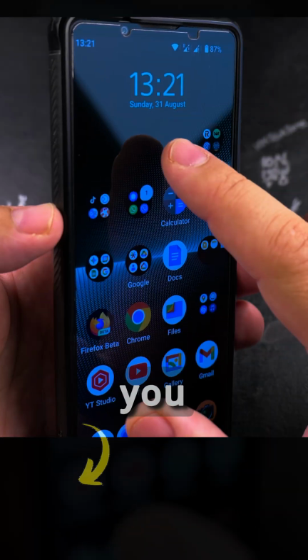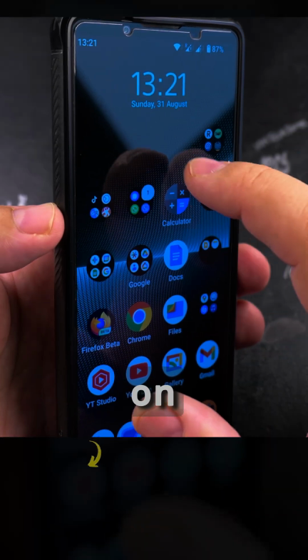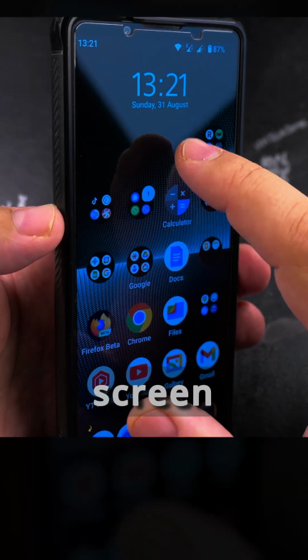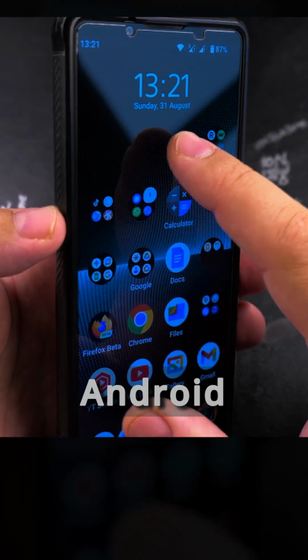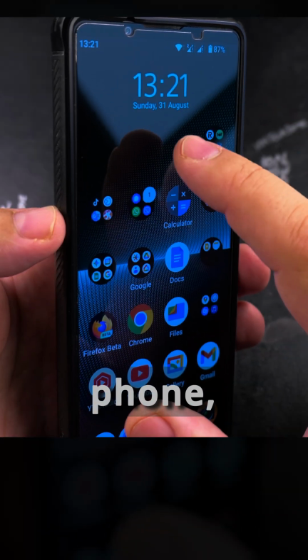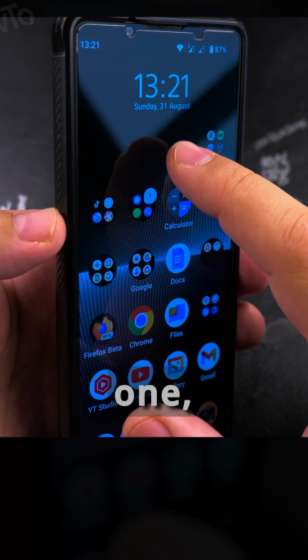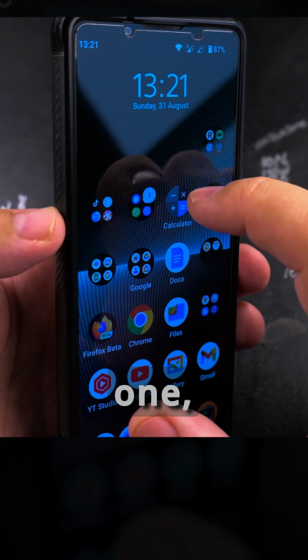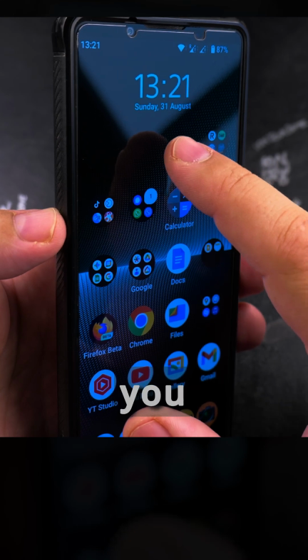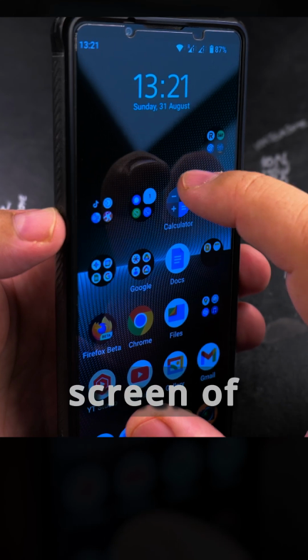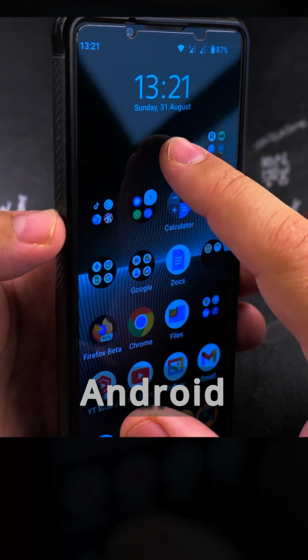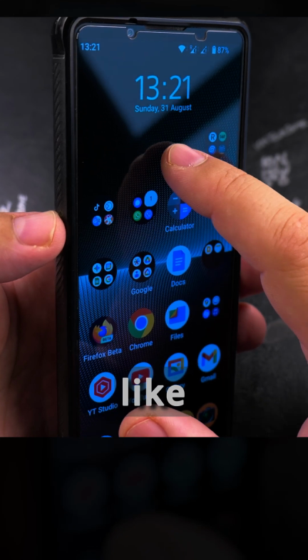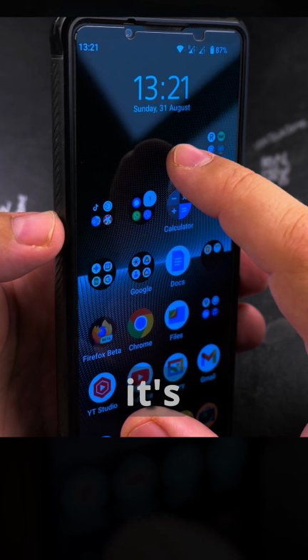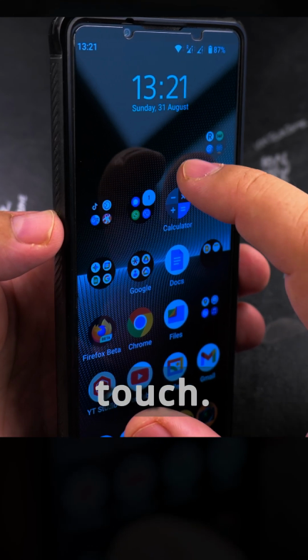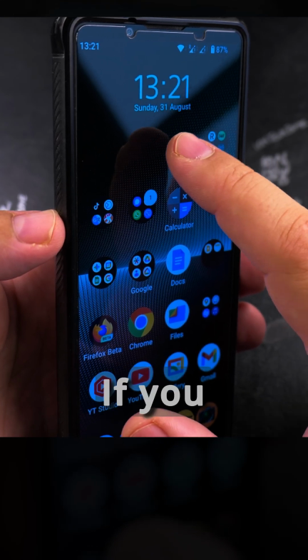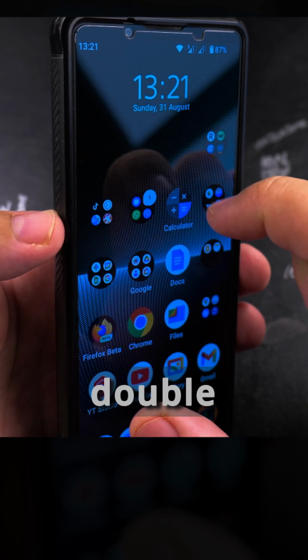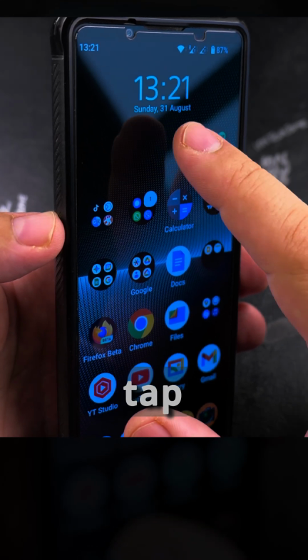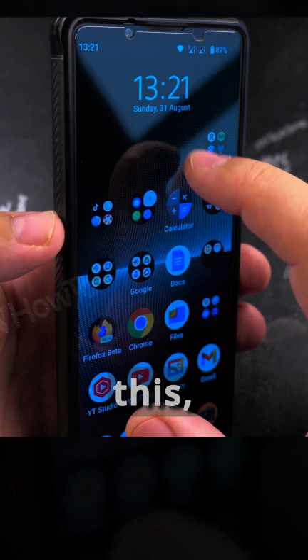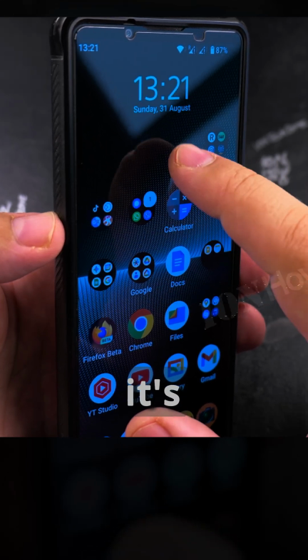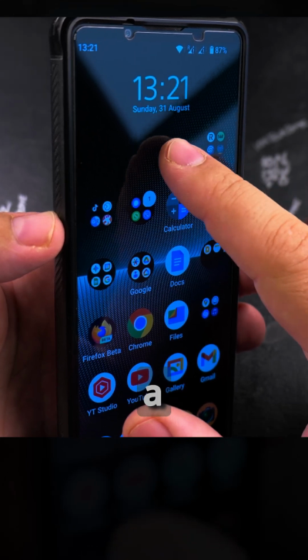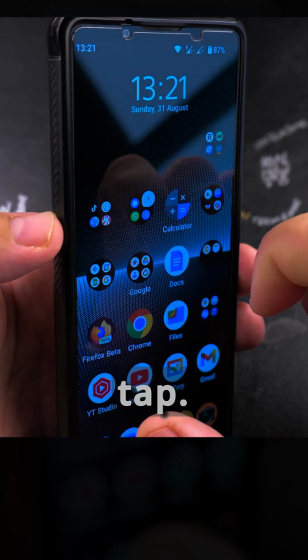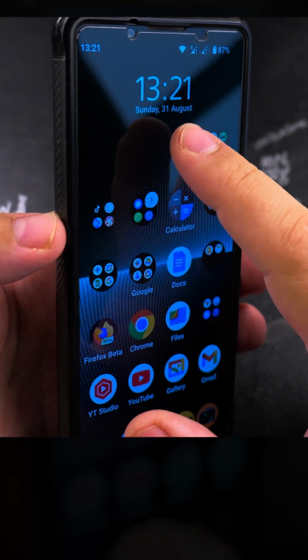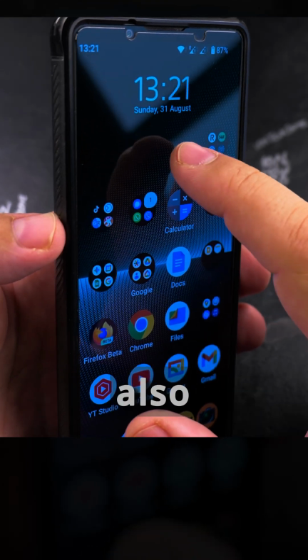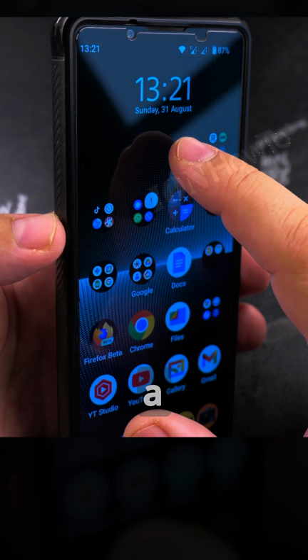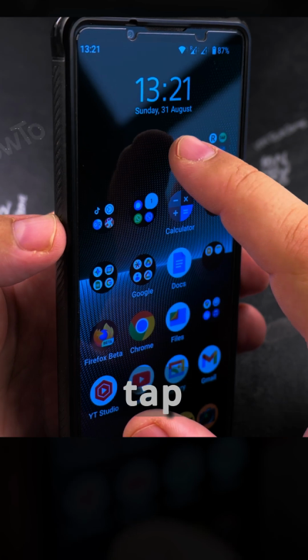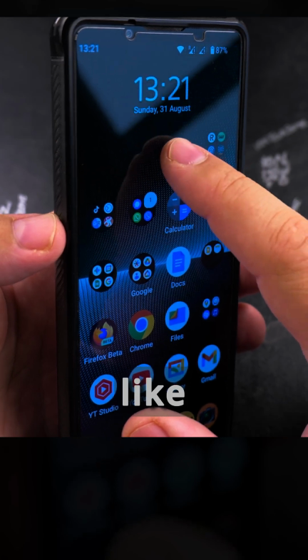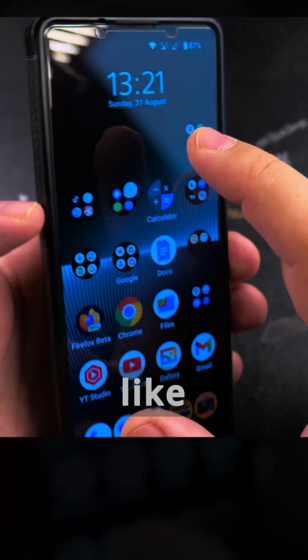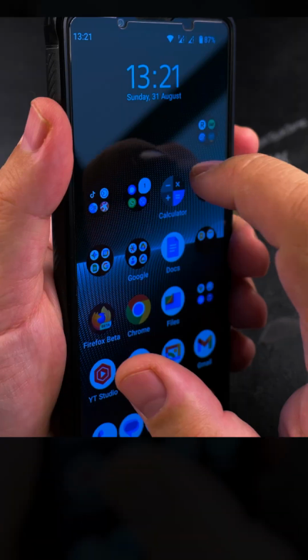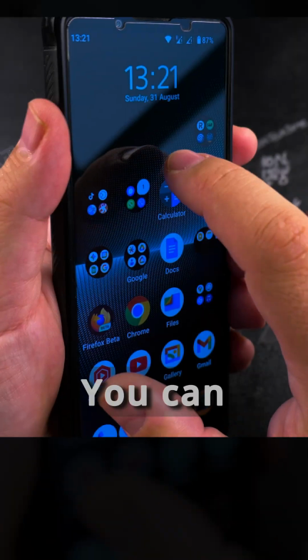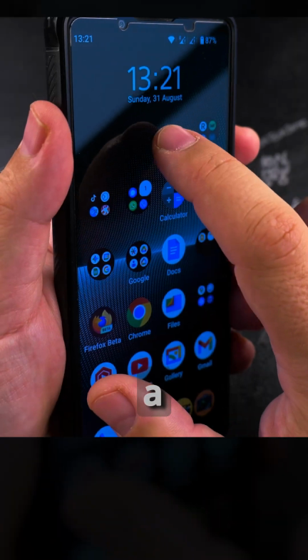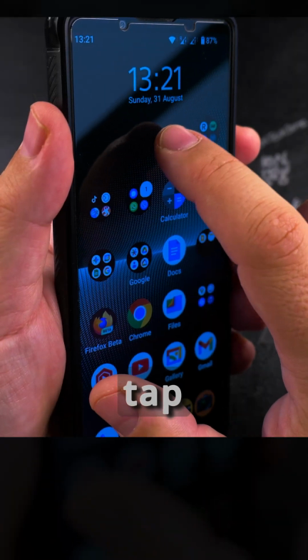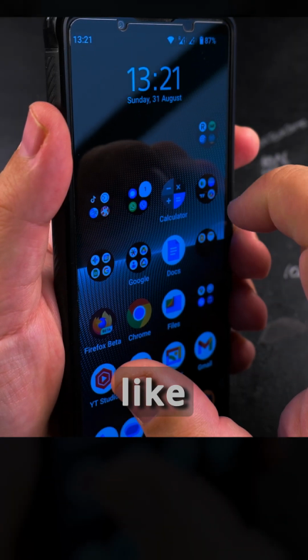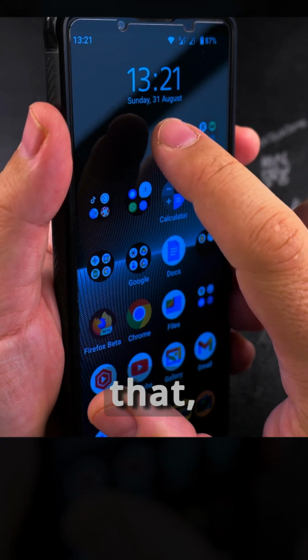Whenever you touch the screen of your Android phone like this, it's one touch. If you do a double tap like this, it's a double tap, and you can also do a triple tap like this.